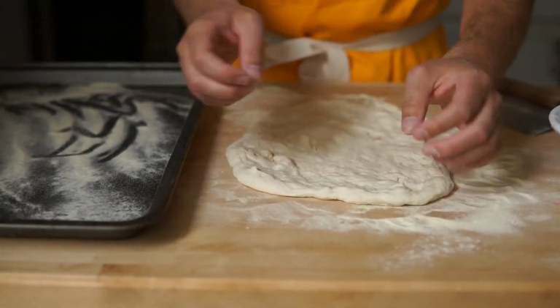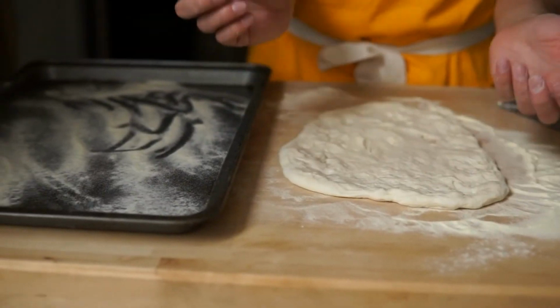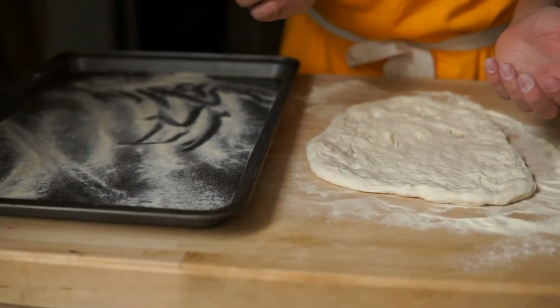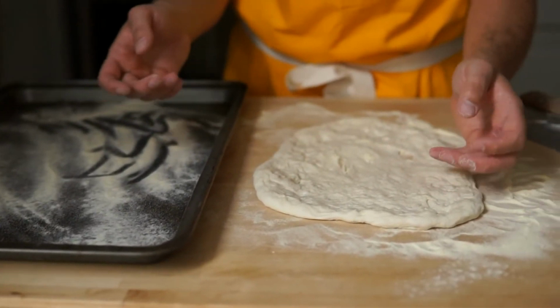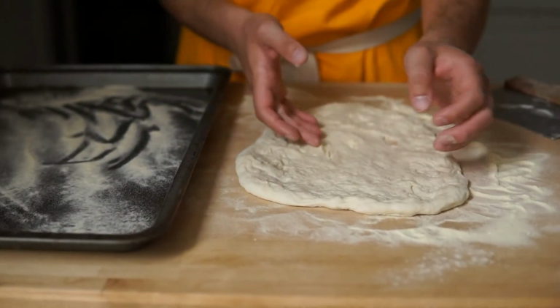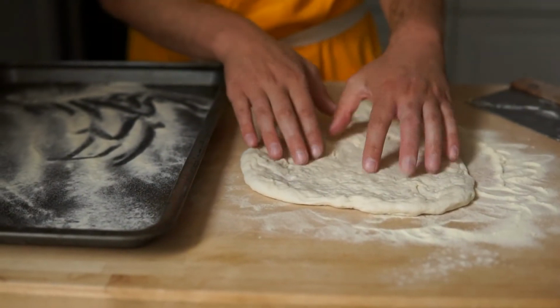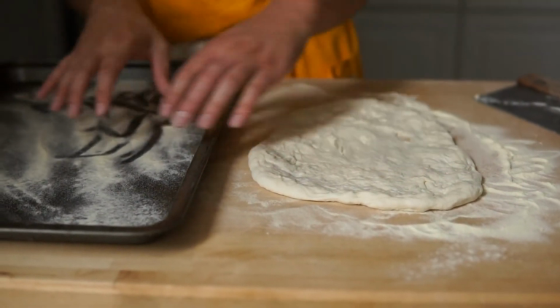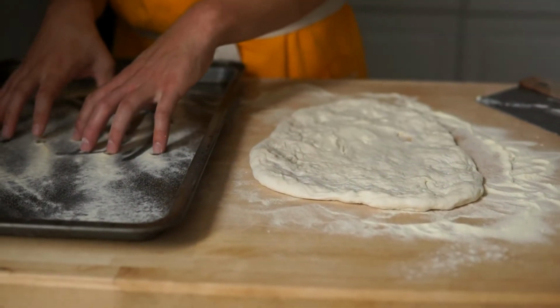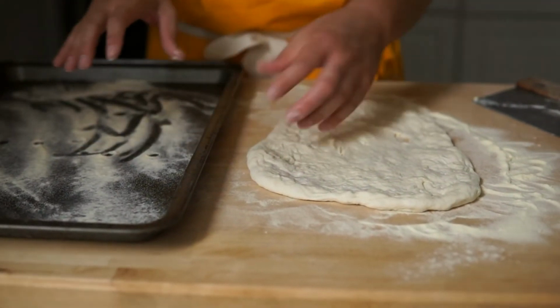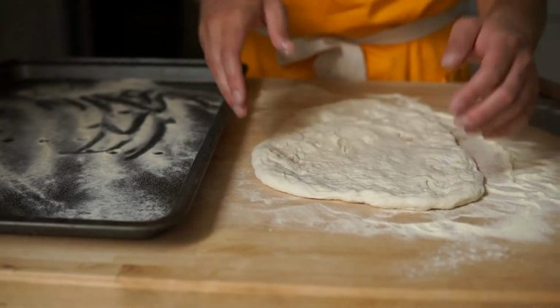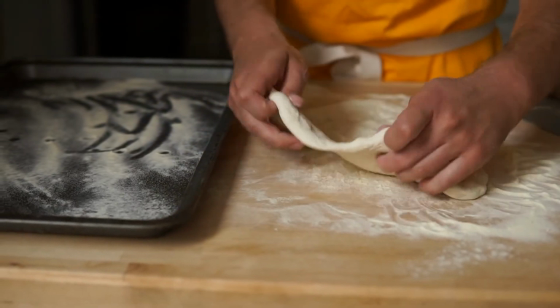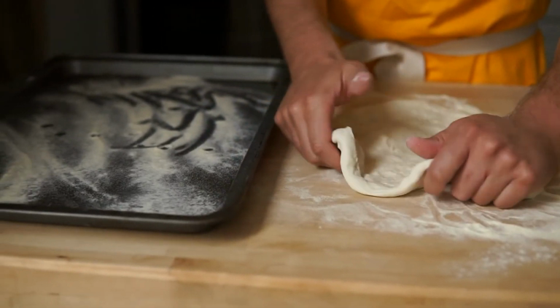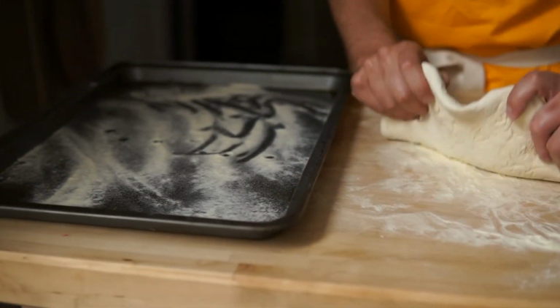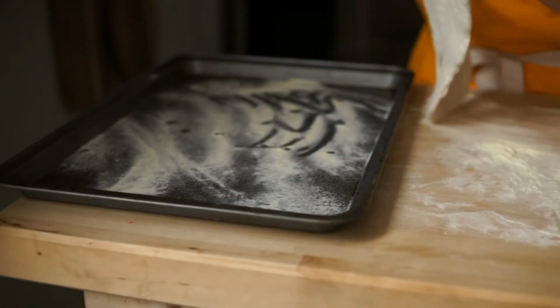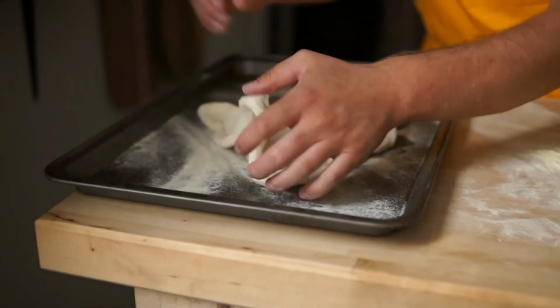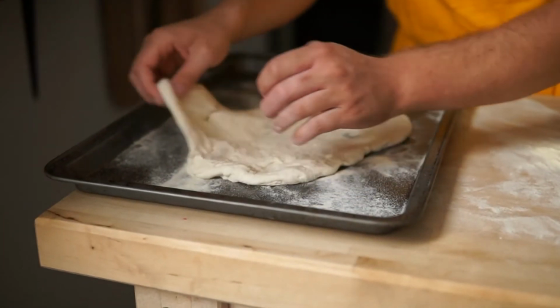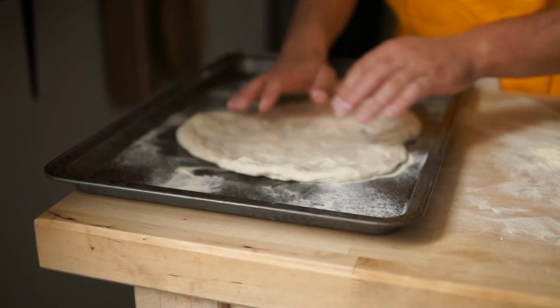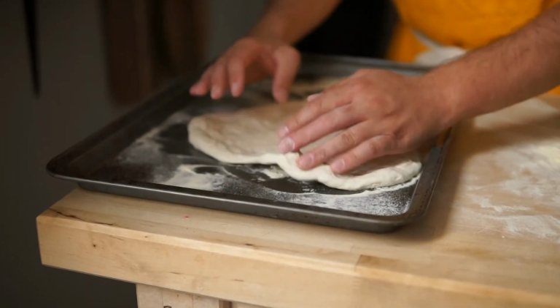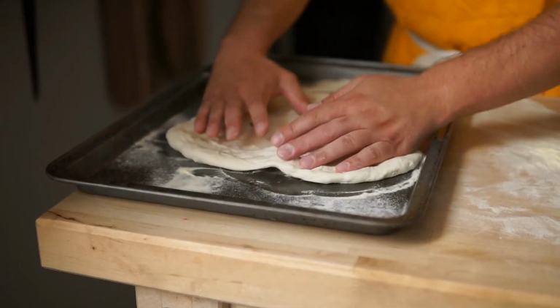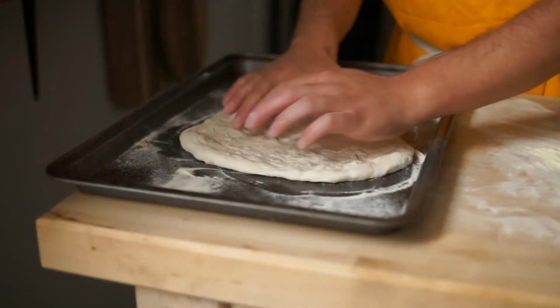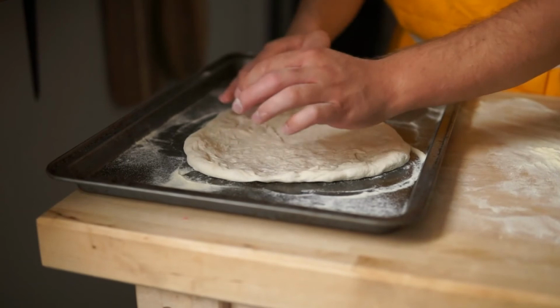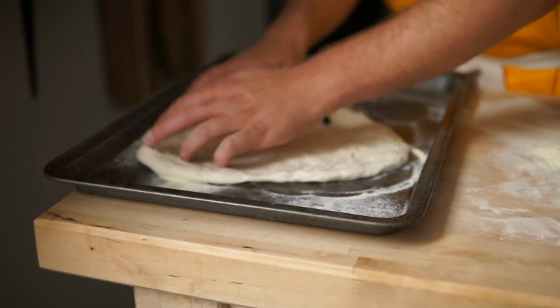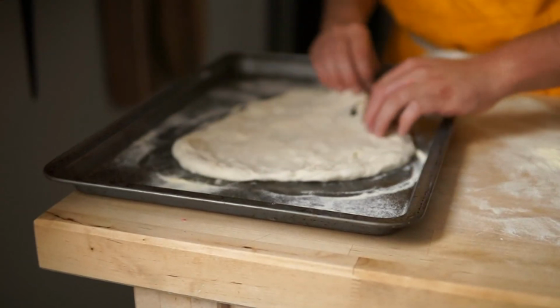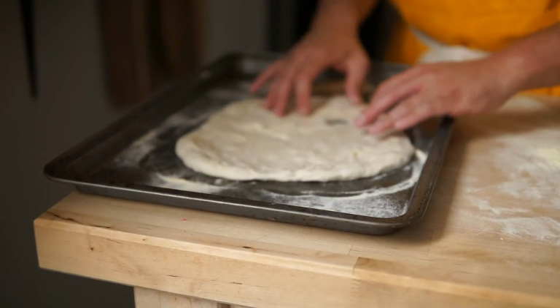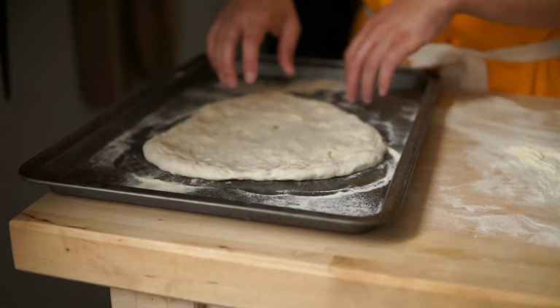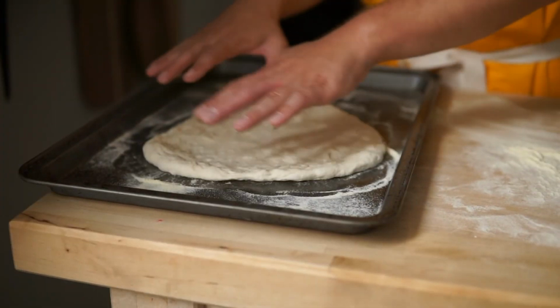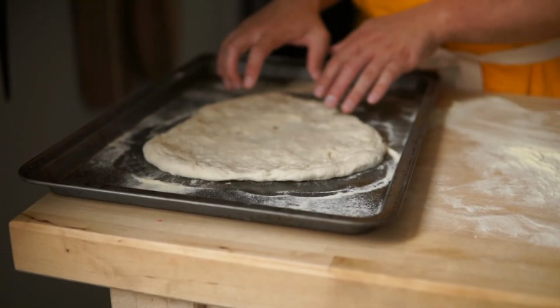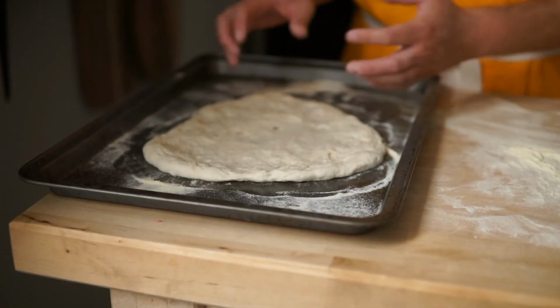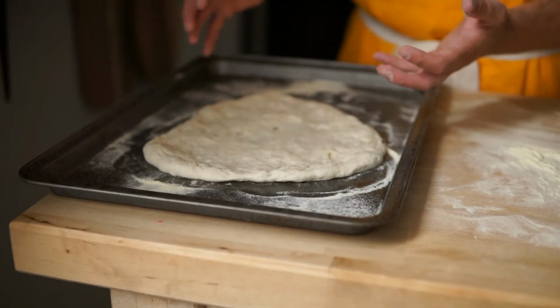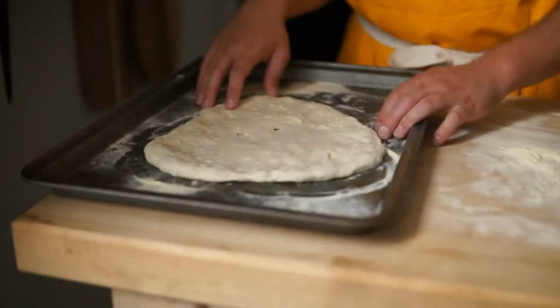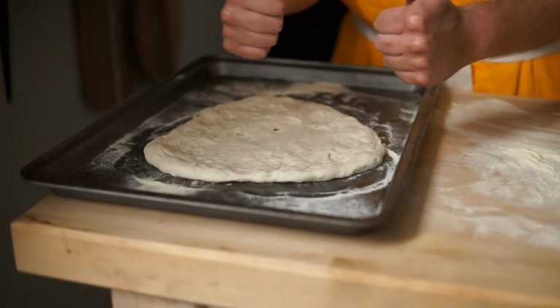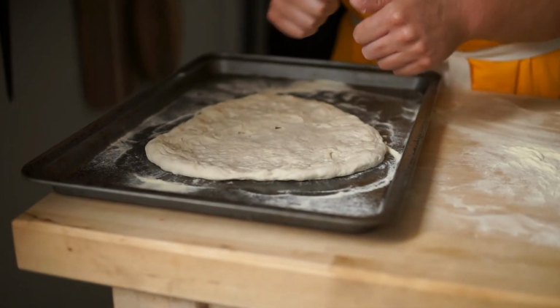Before you put the toppings on, it's important to put the pizza on the baking sheet first so it's a little bit easier. You just pick it up, pop it on, fix it a little bit. And then you put your toppings on or whatever you want and you pop it in the oven.